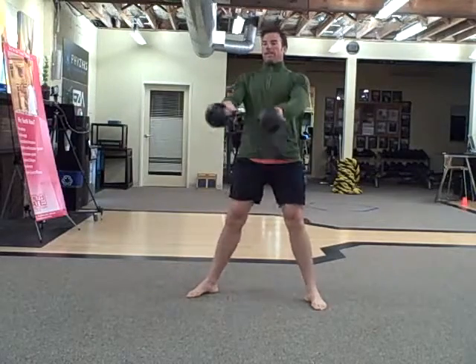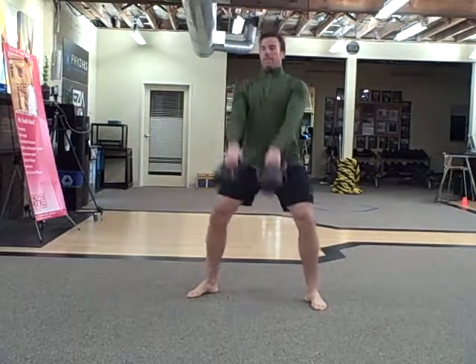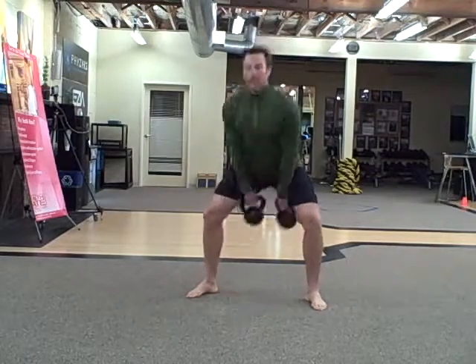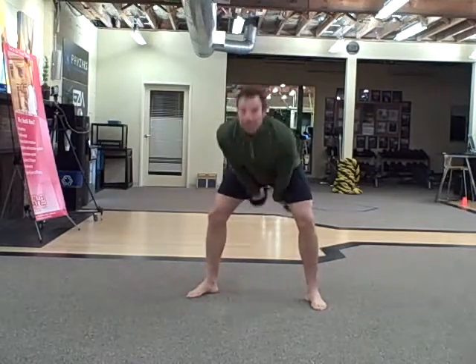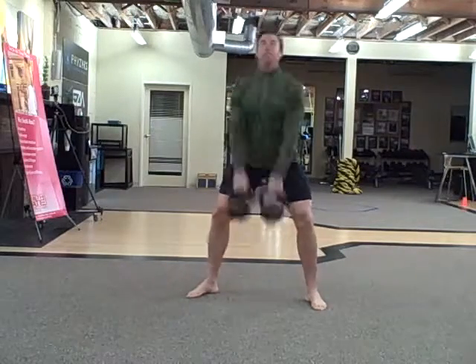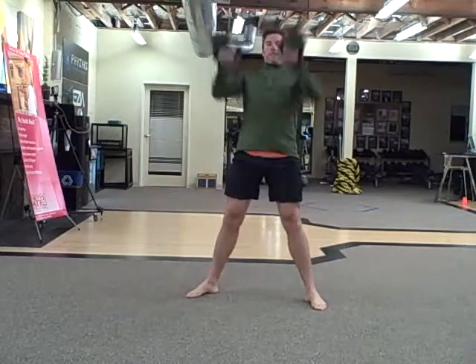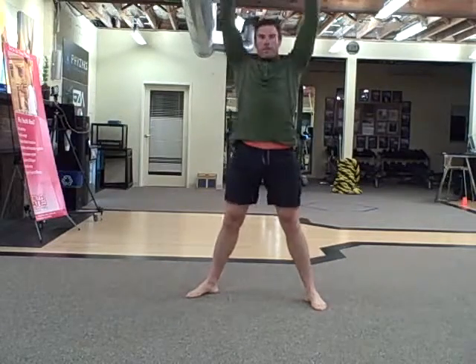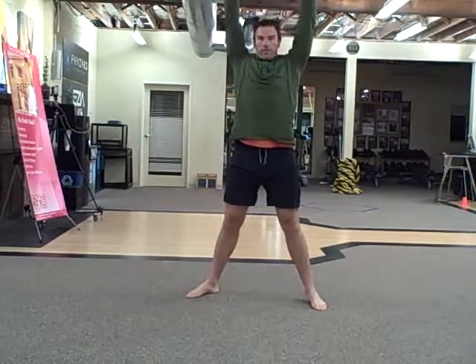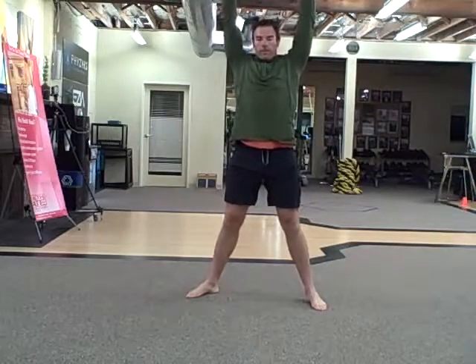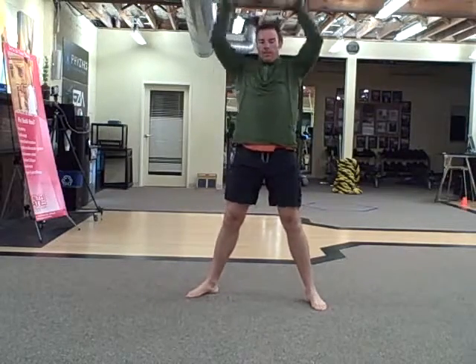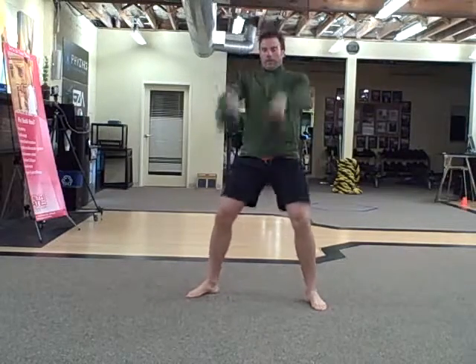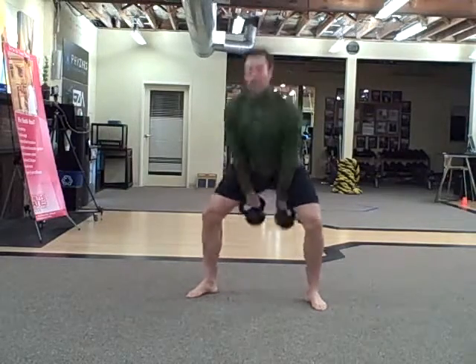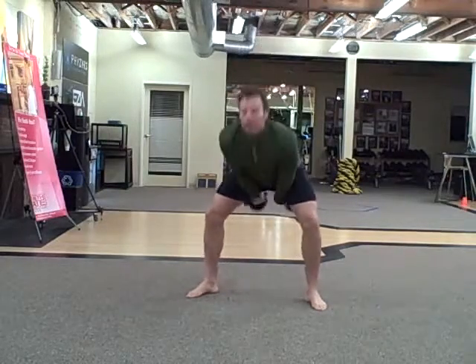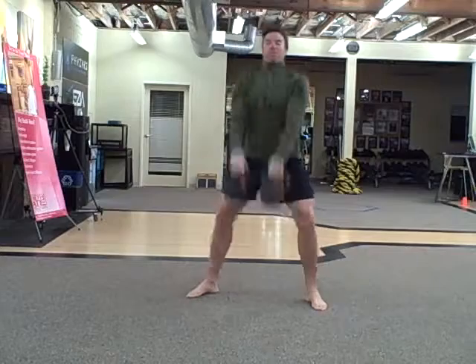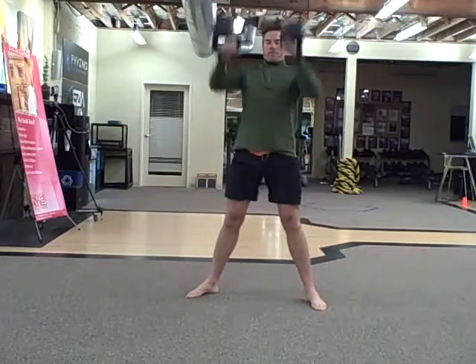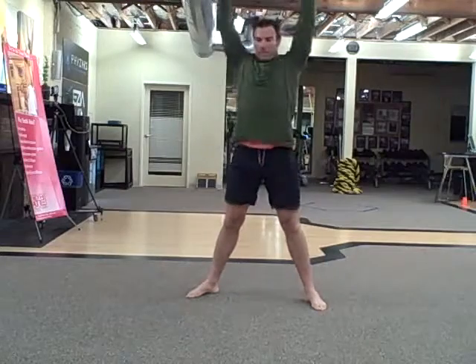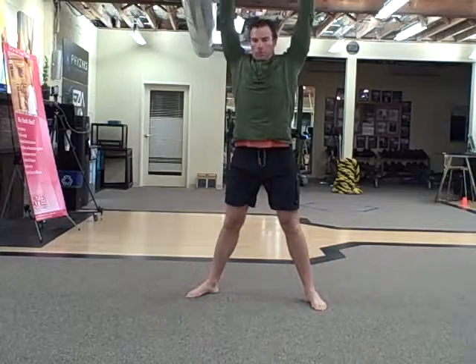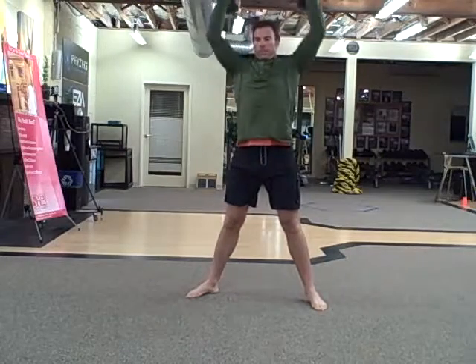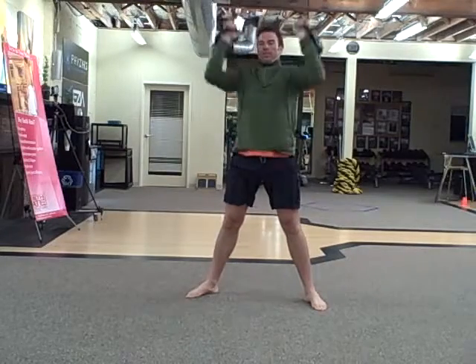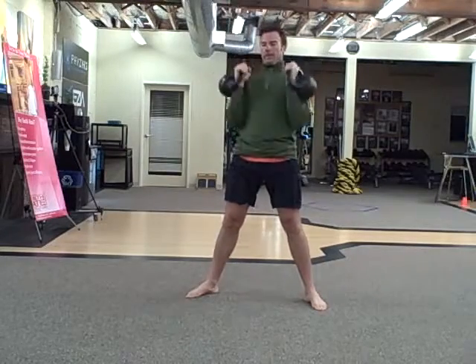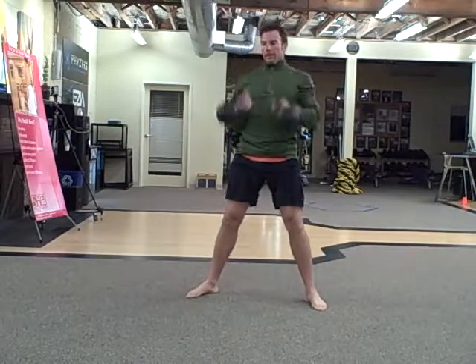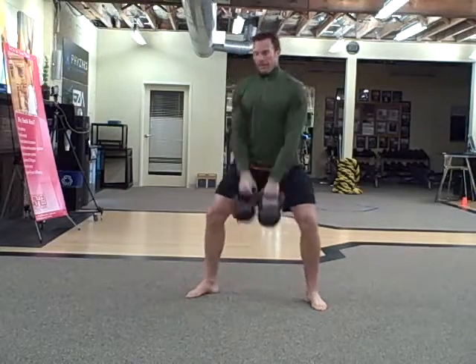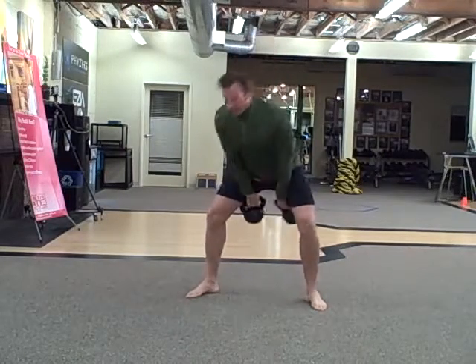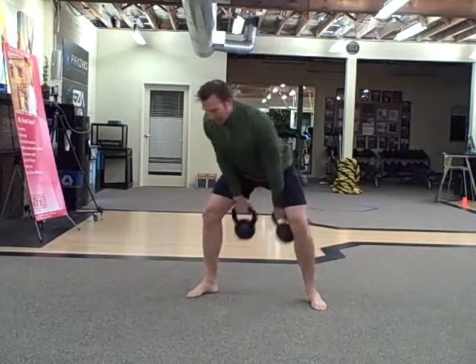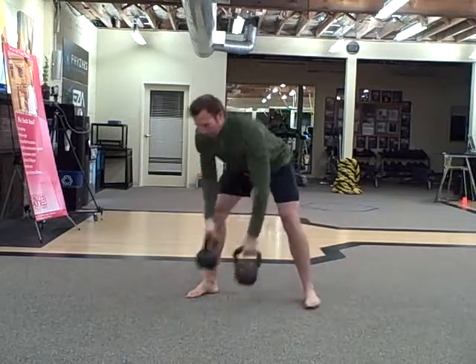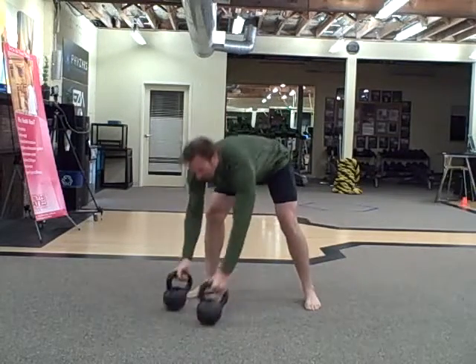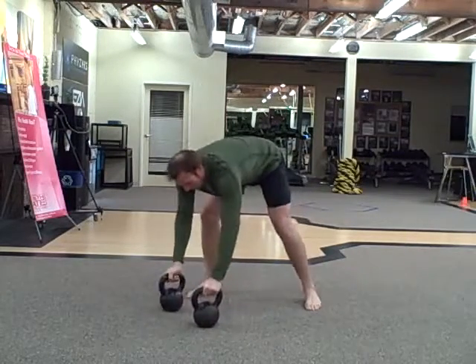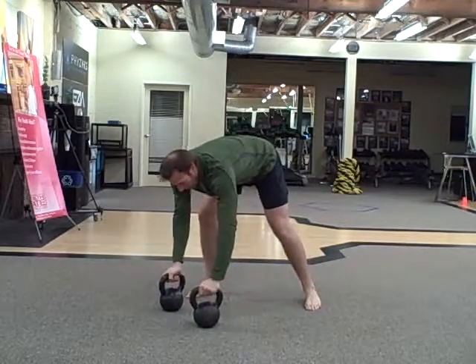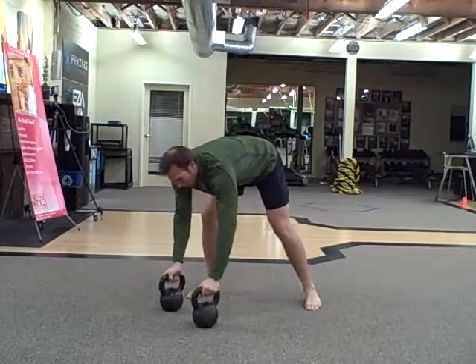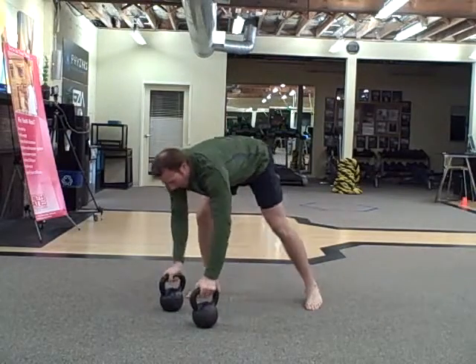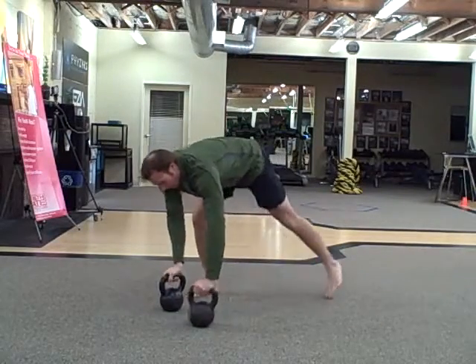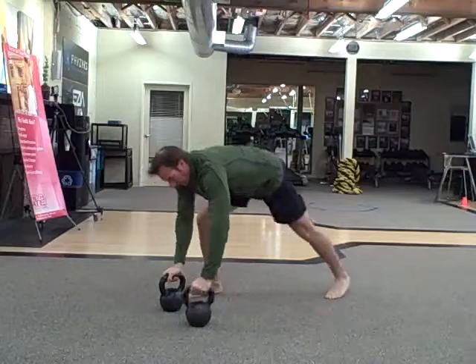10 snatches, 10 double snatches. And then 5 renegade rows on each side.